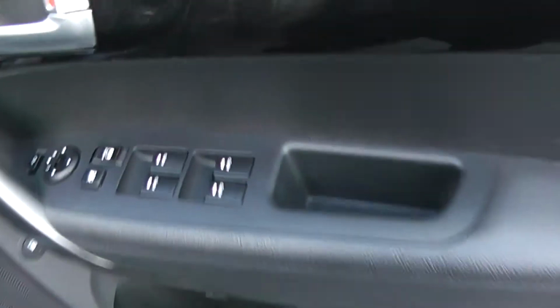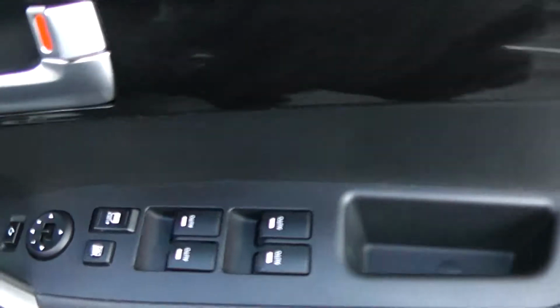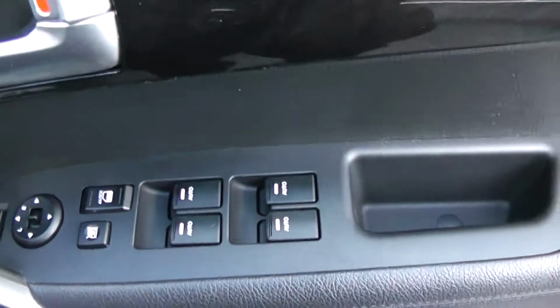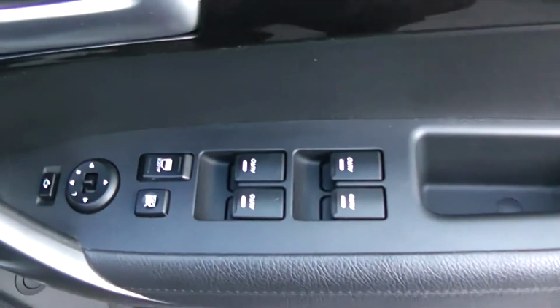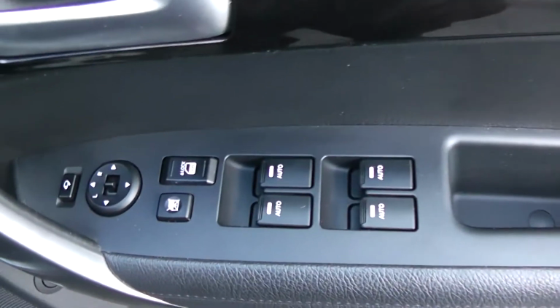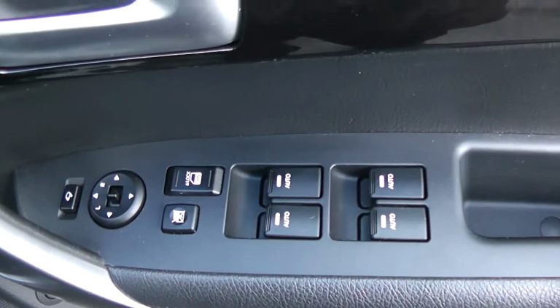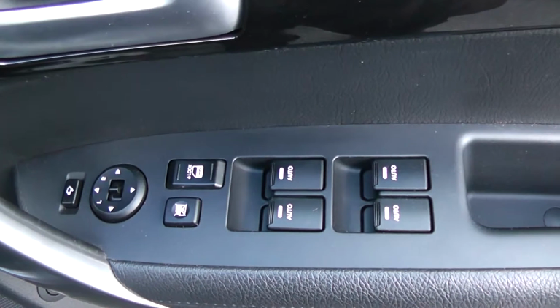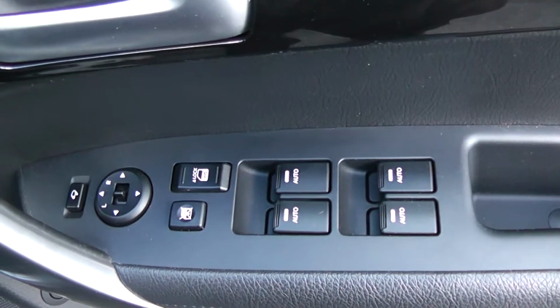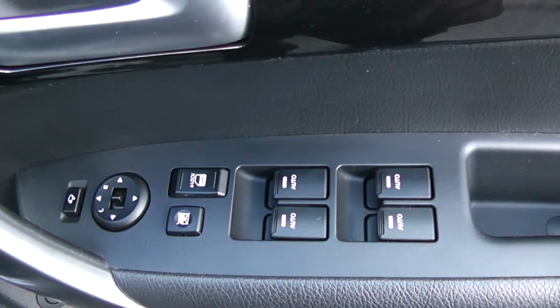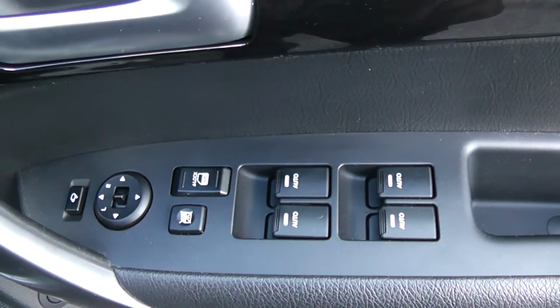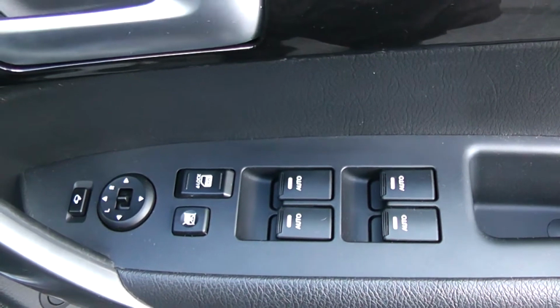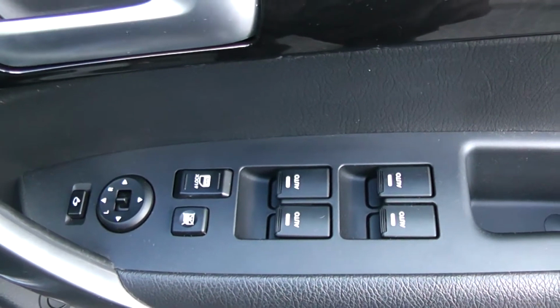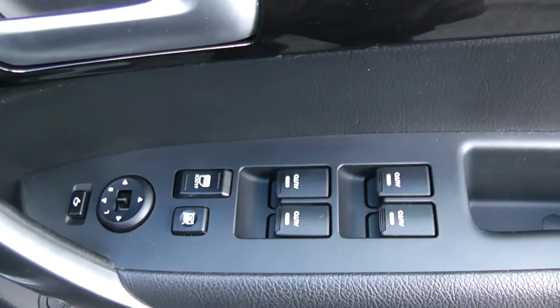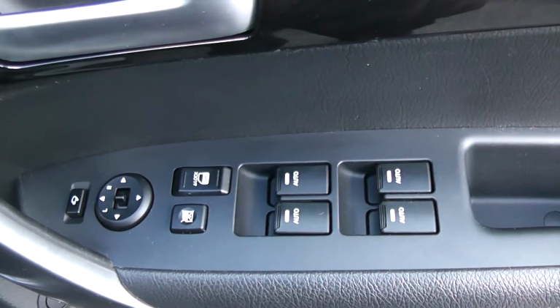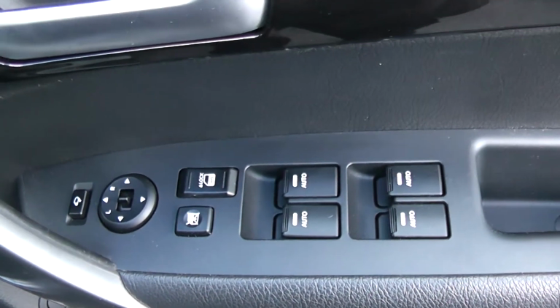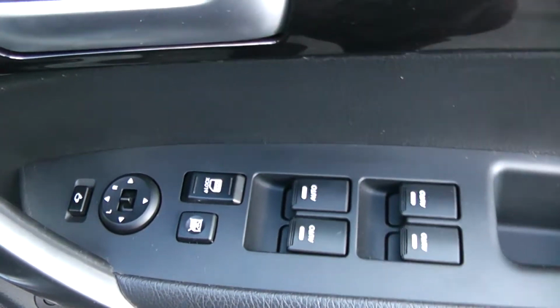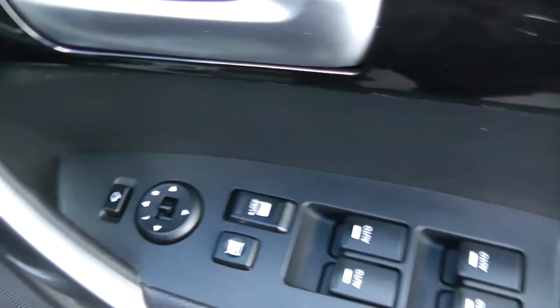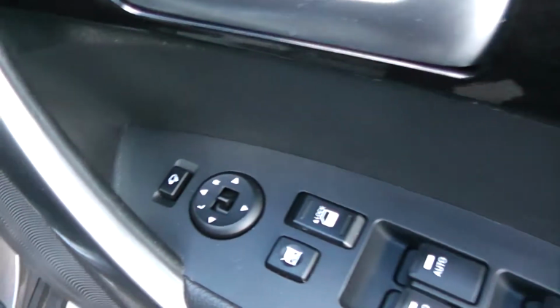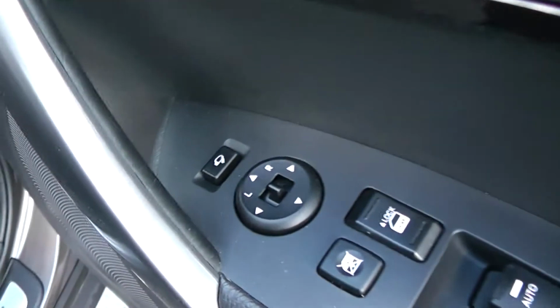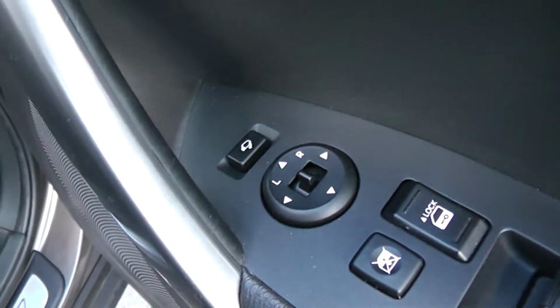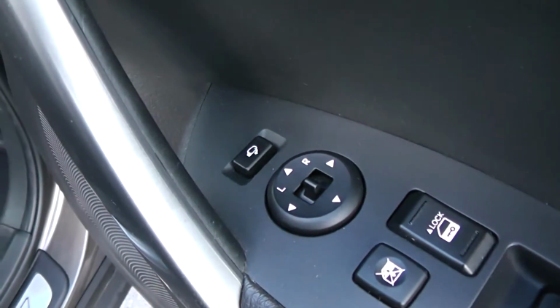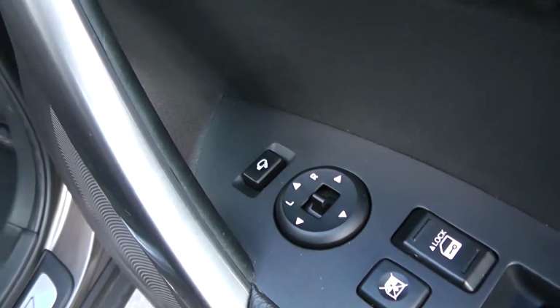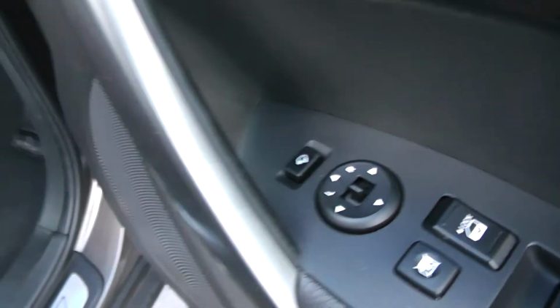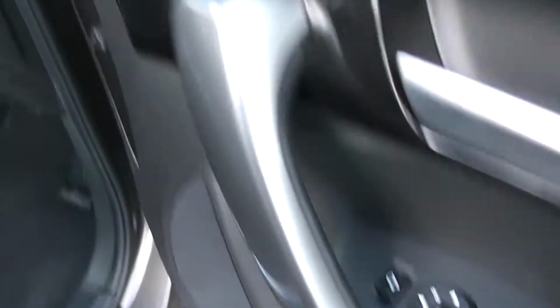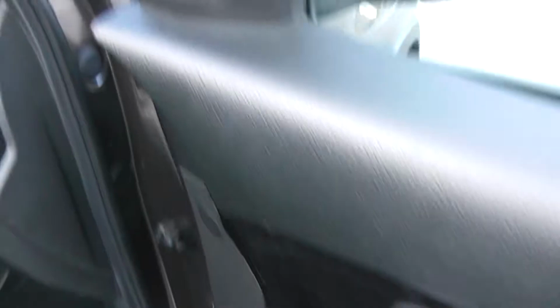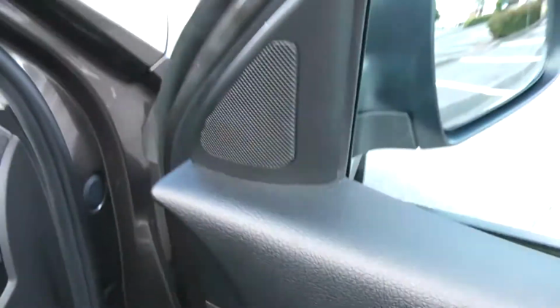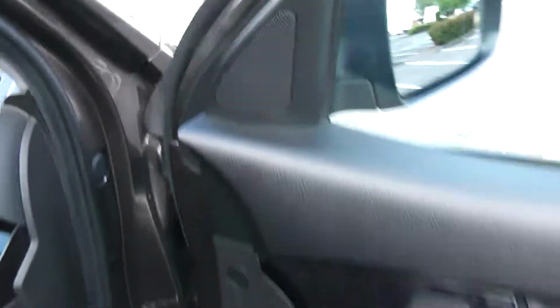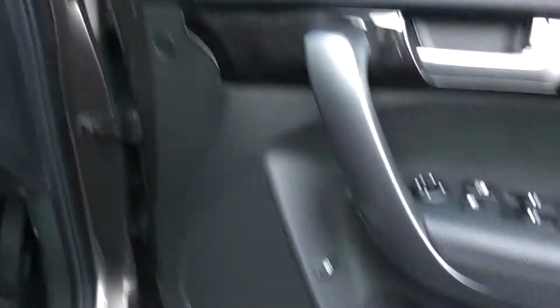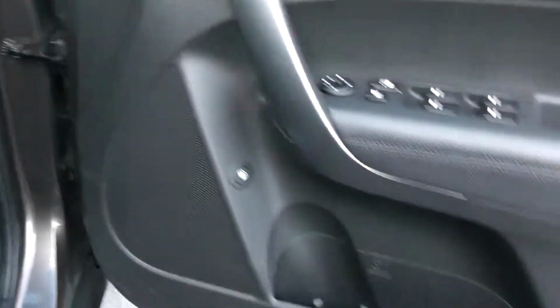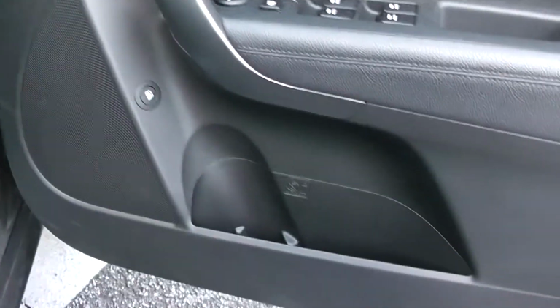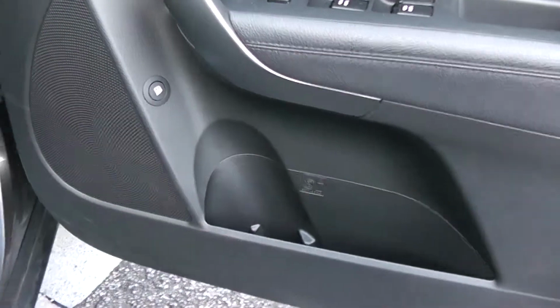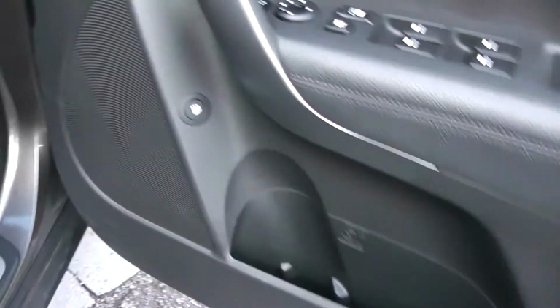You have electric windows all around the vehicle, including electric door locking and window locking for when you have smaller children on board. Electric mirror adjustments as well as electric folding mirrors. Speakers at the top and bottom with storage as well.